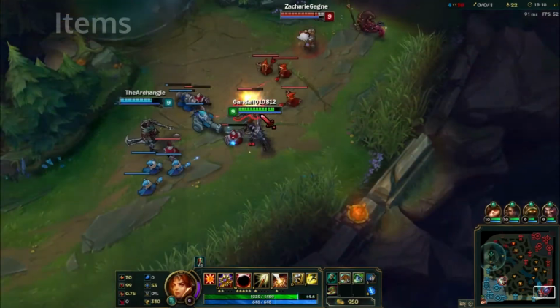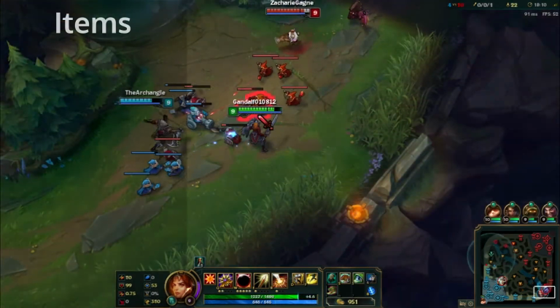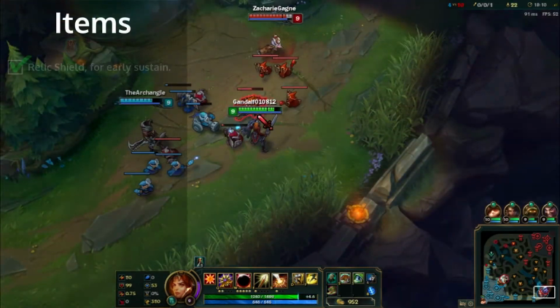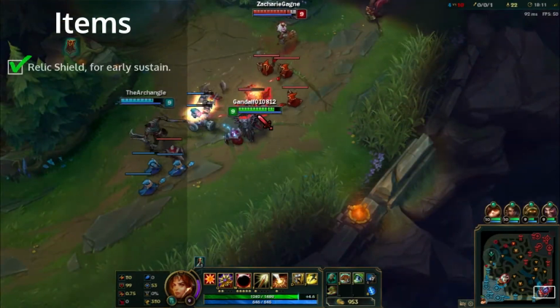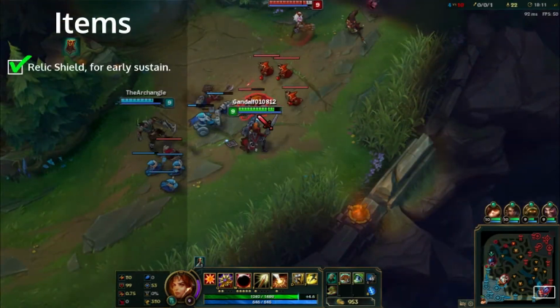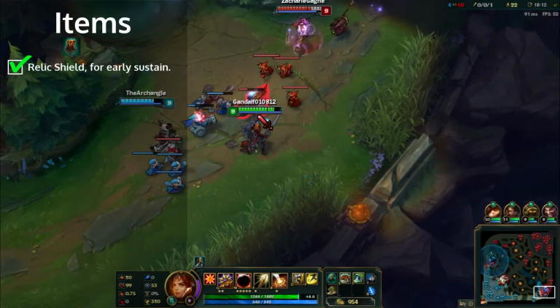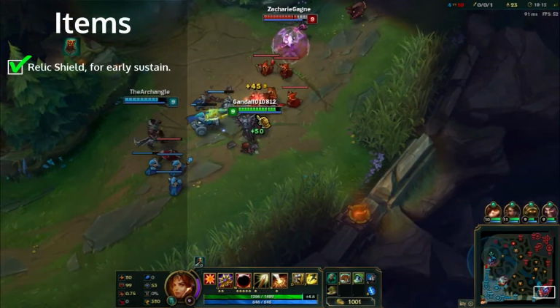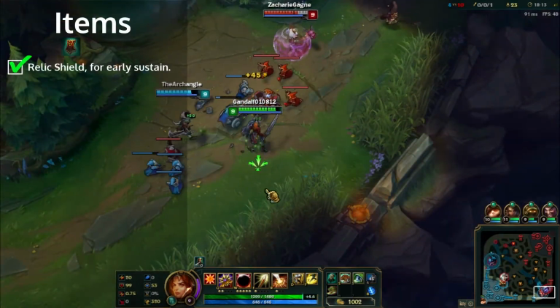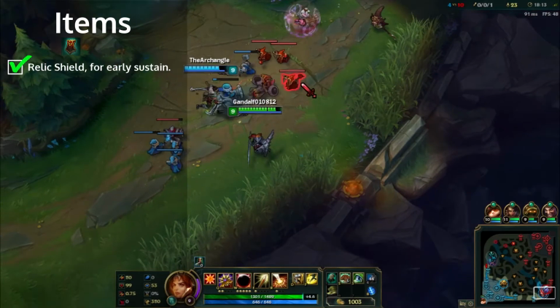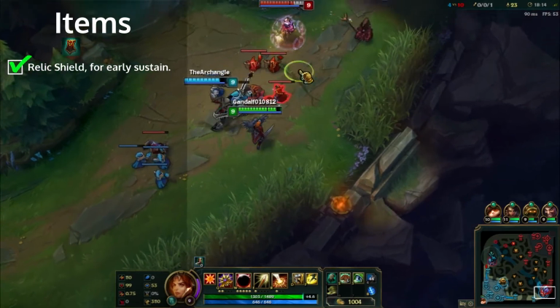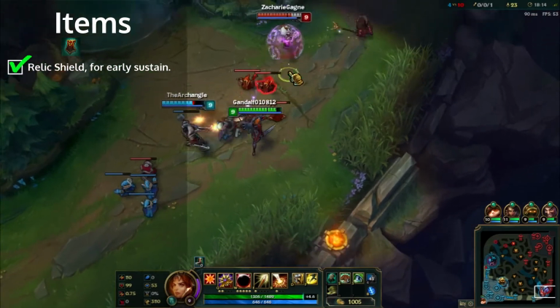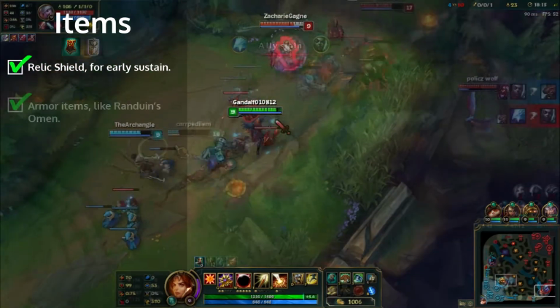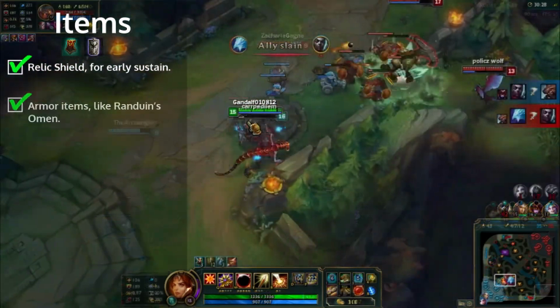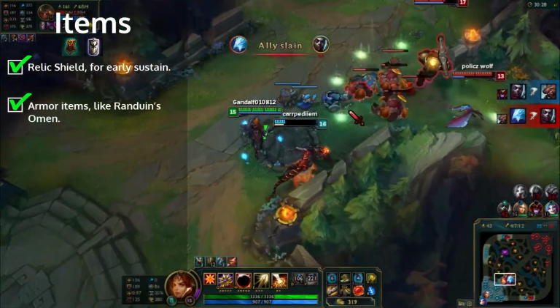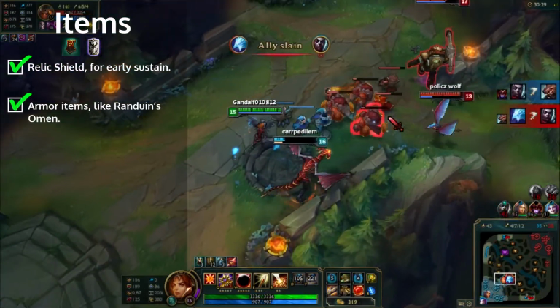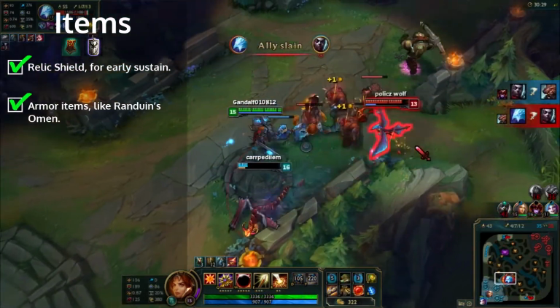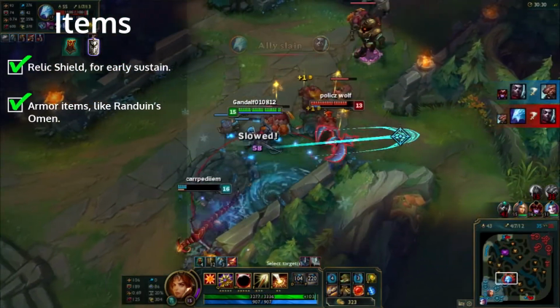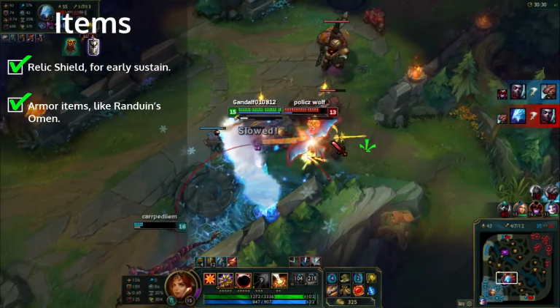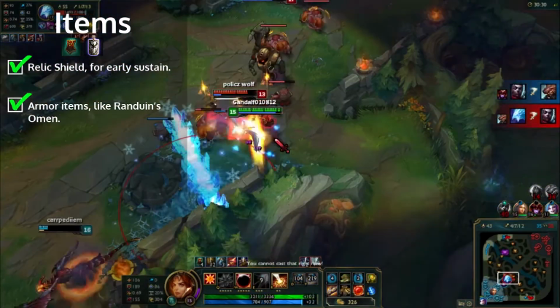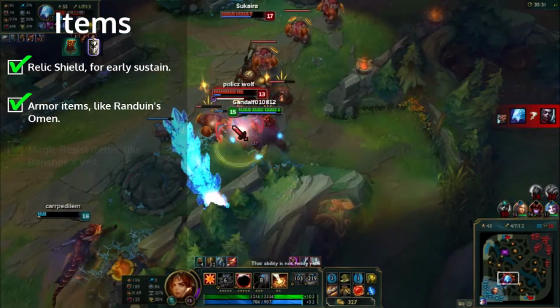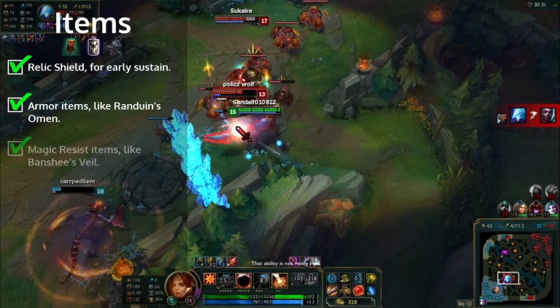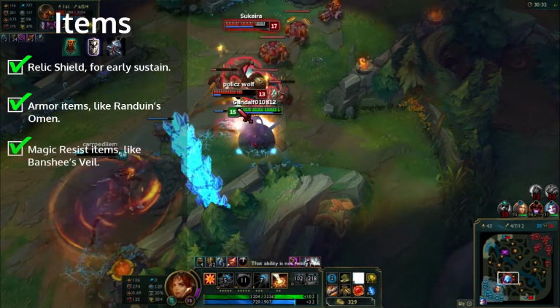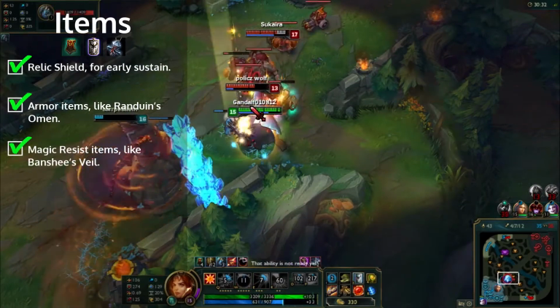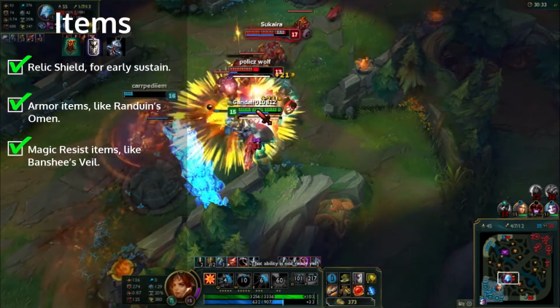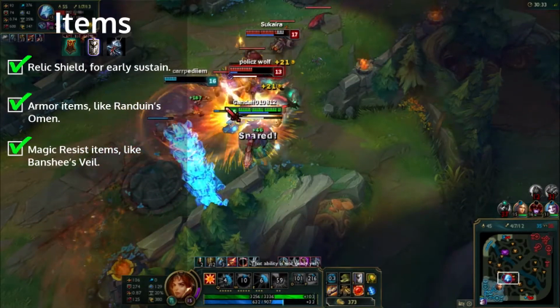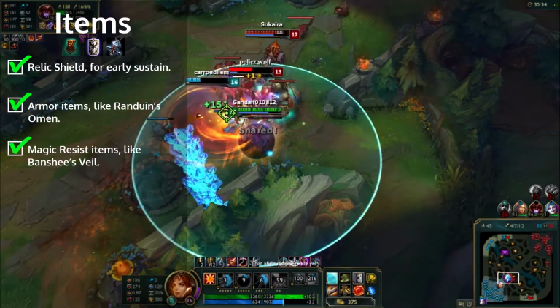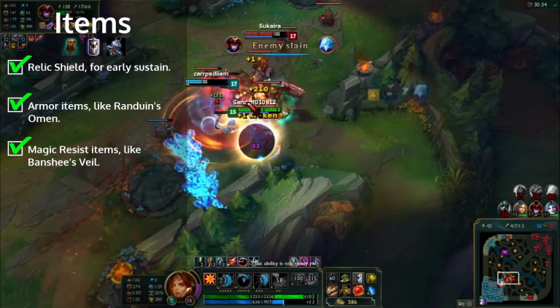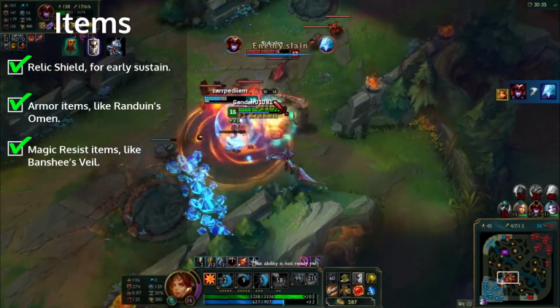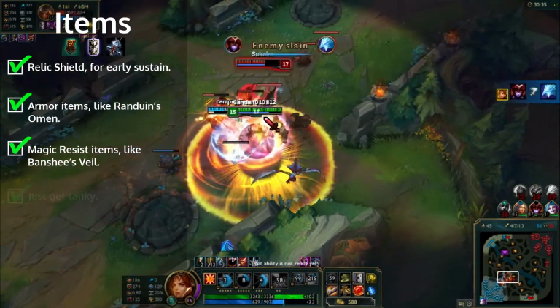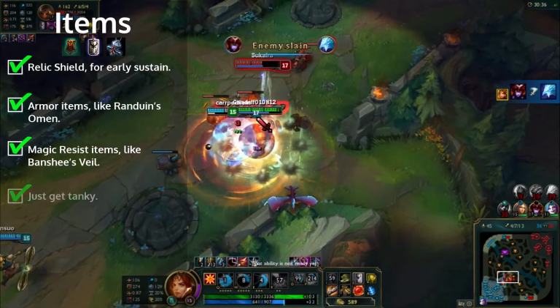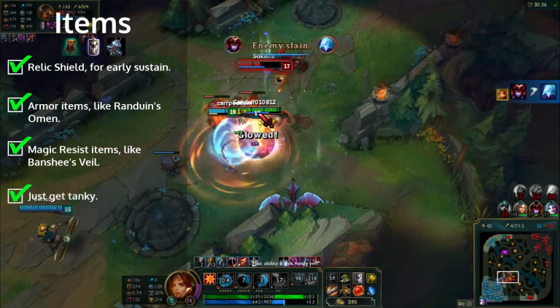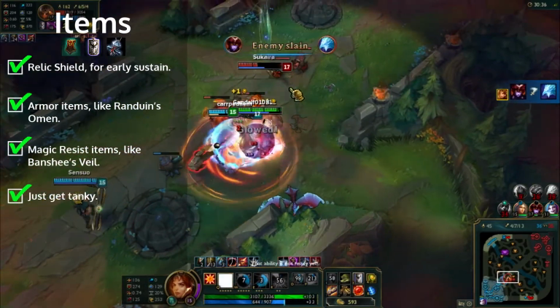Next, items. Relic Shield is a great first buy for early sustain. Make sure to buy tons of armor items like Randuin's Omen. Also buy magic resist items like Banshee's Veil. Just get tanky.